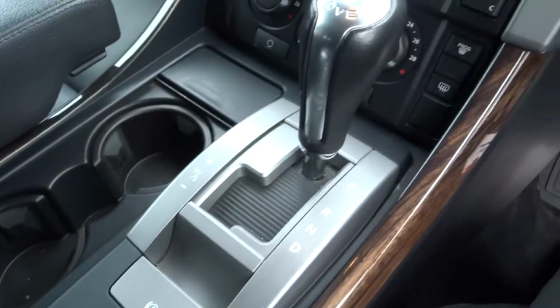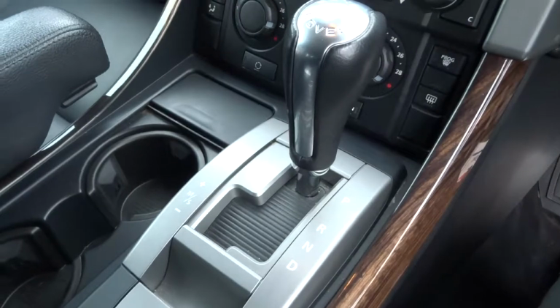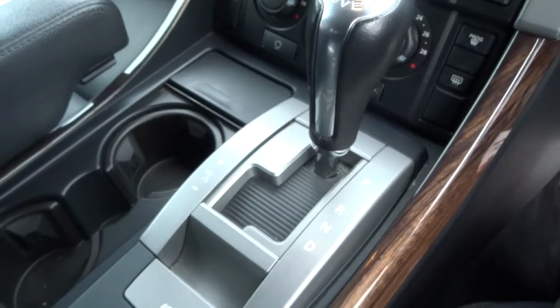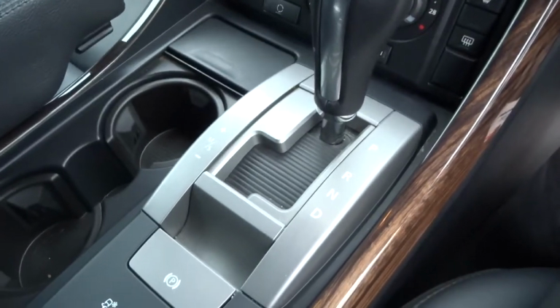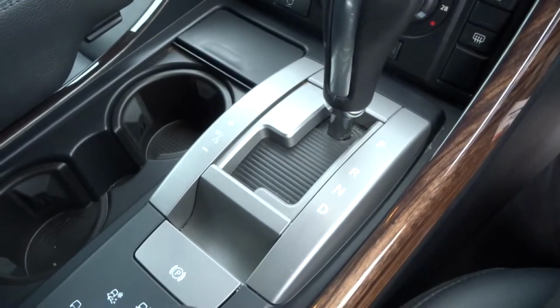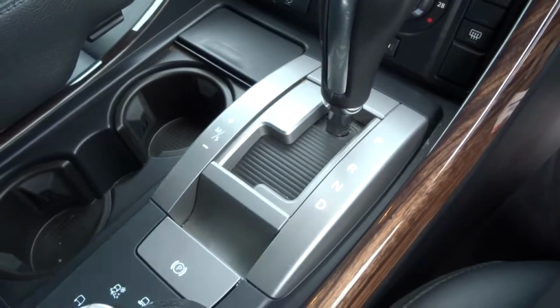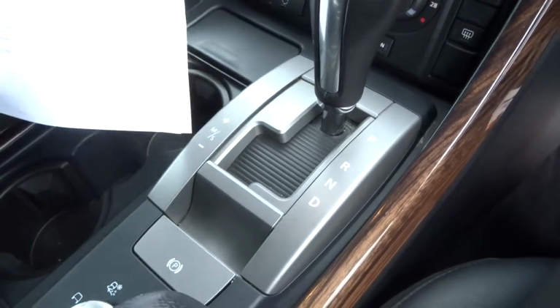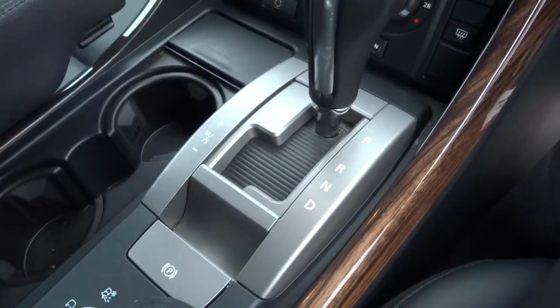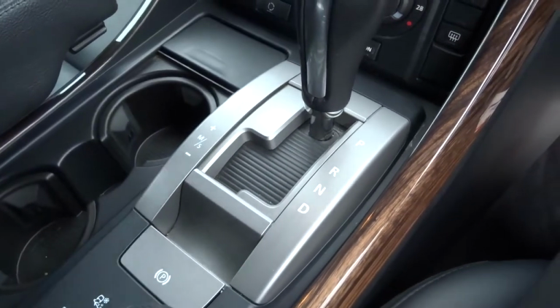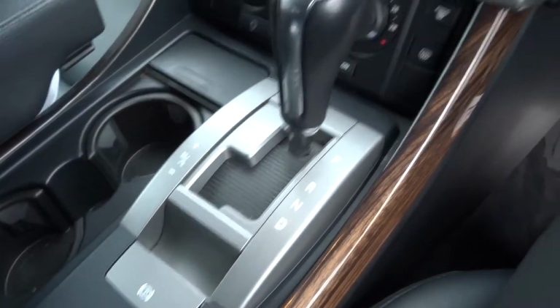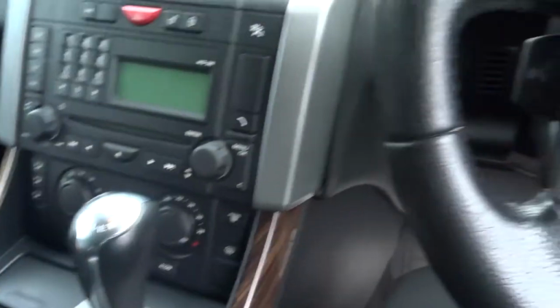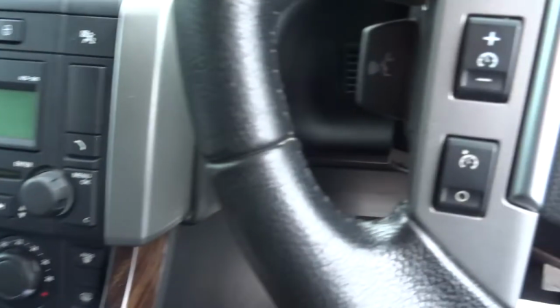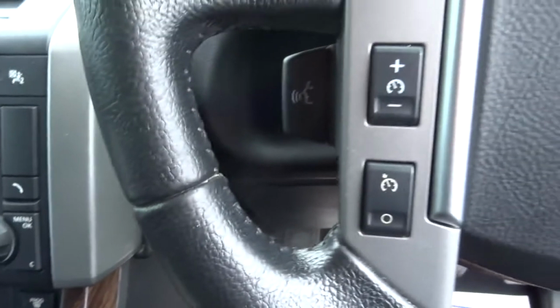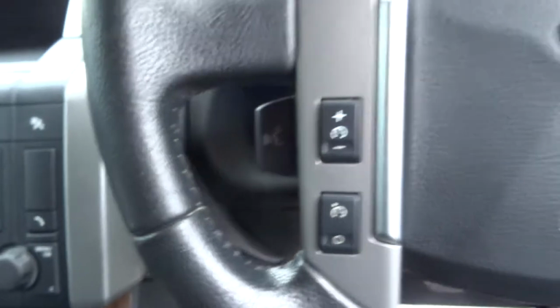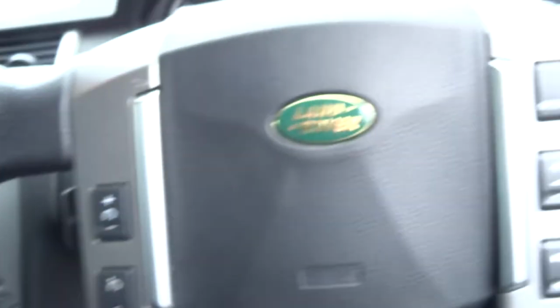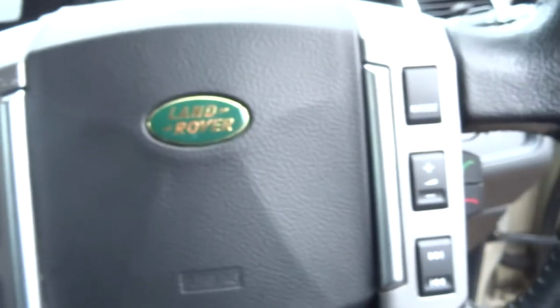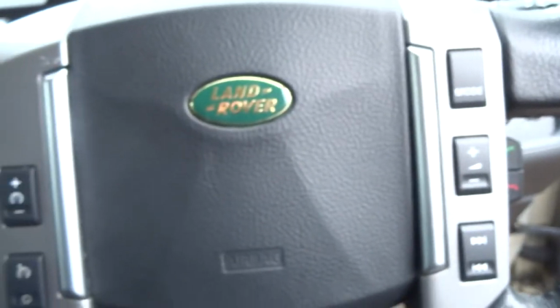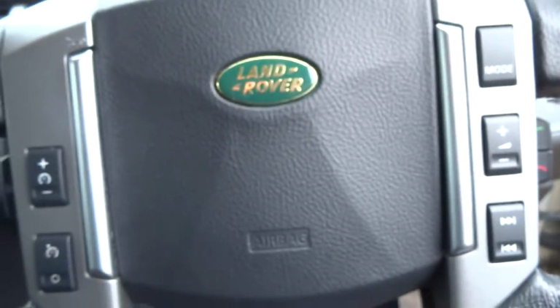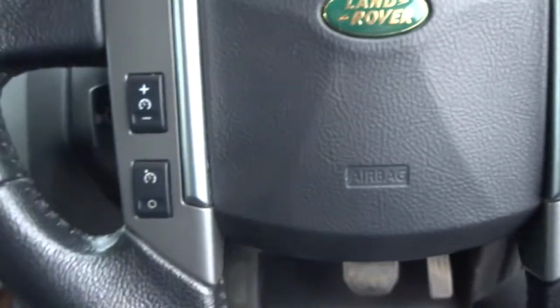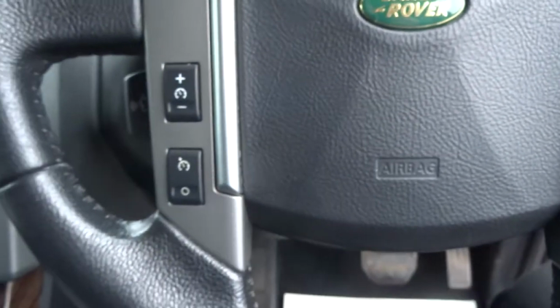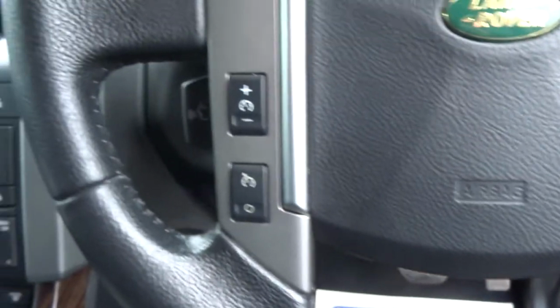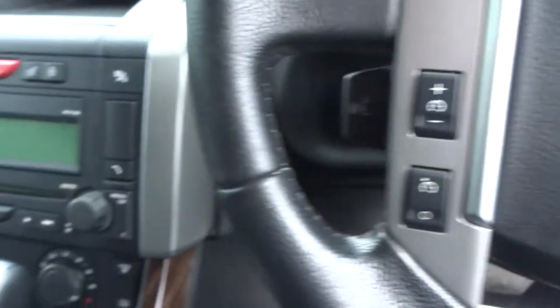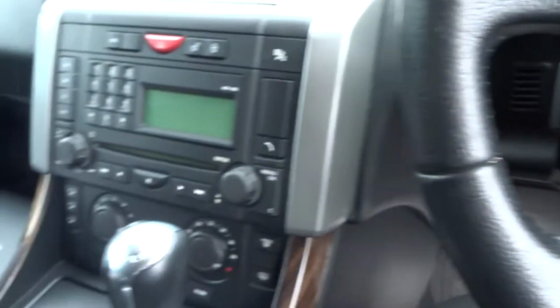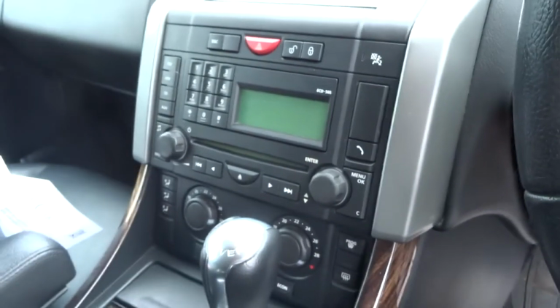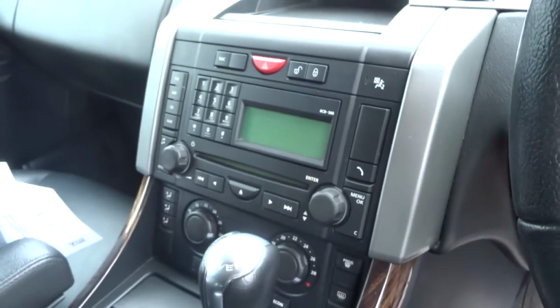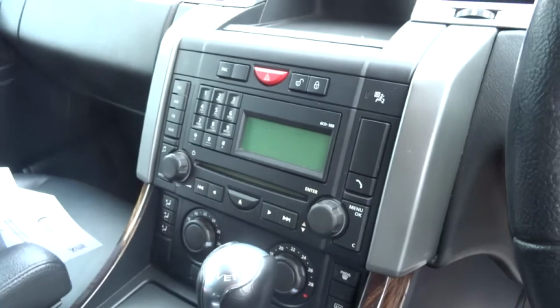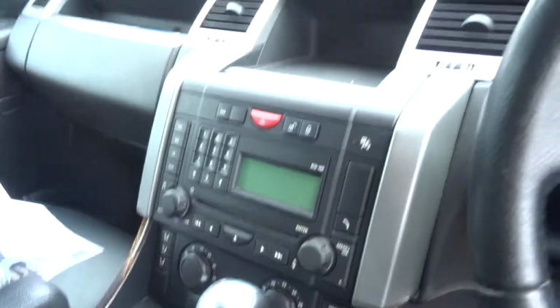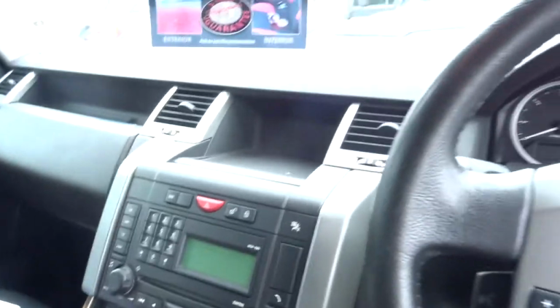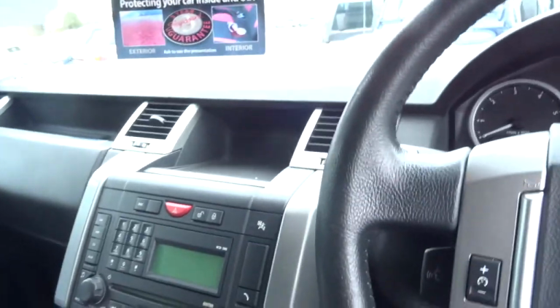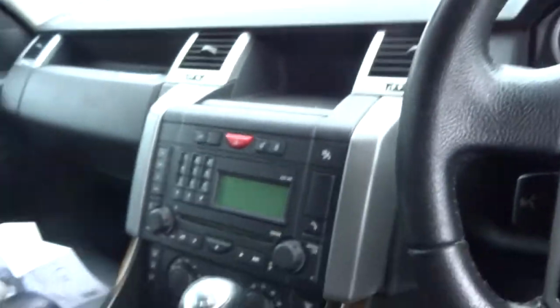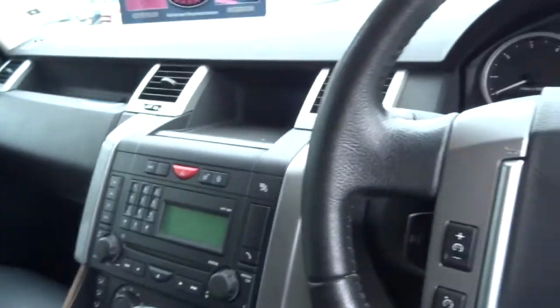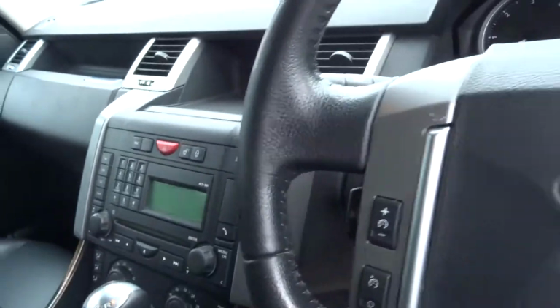Automatic transmission with Tiptronic manual override. The vehicle's got voice command, telephone prep, cruise control, CD player, and FM AM radio.